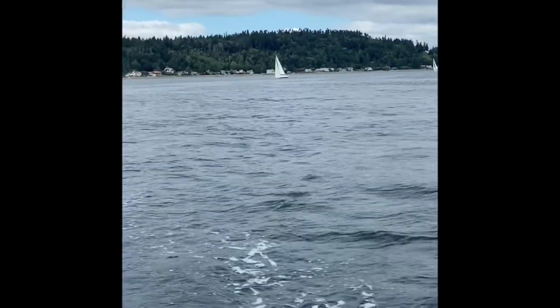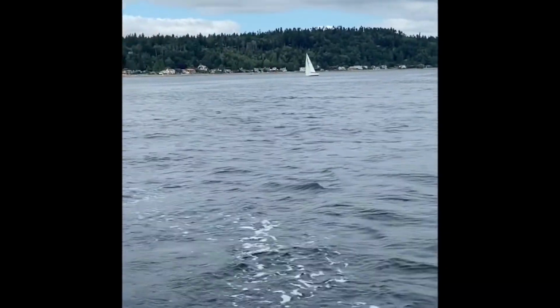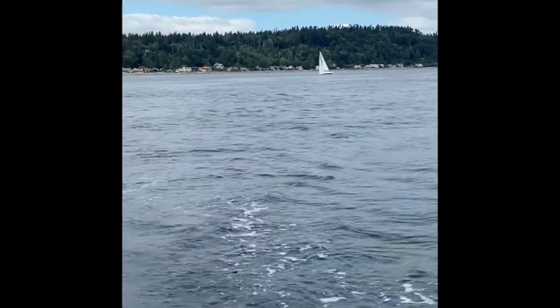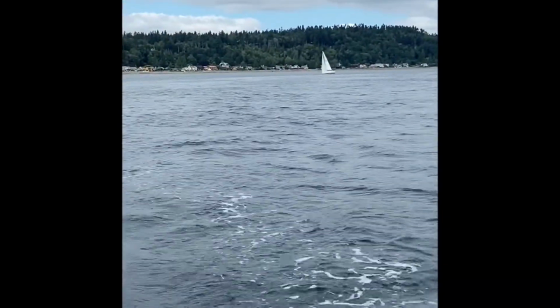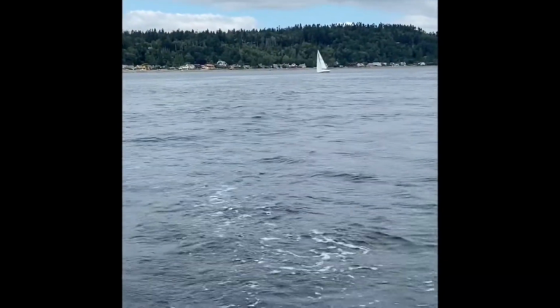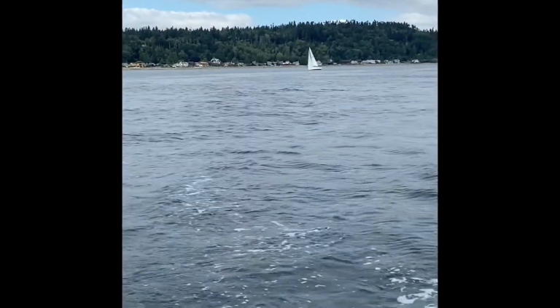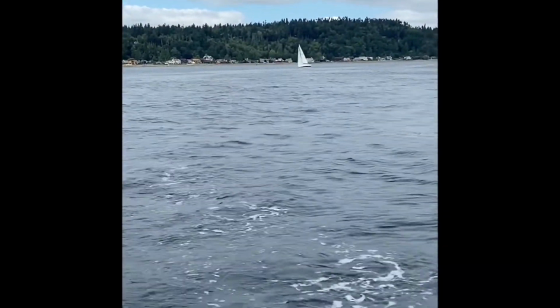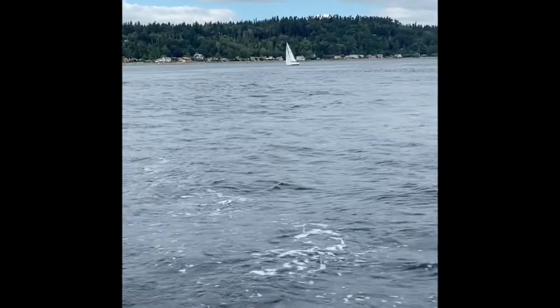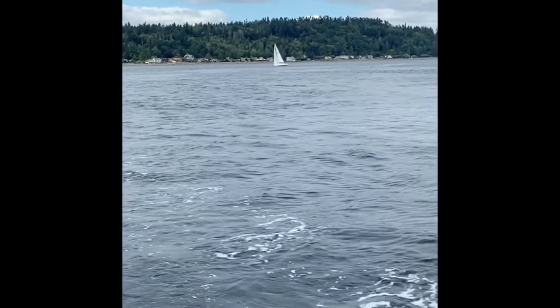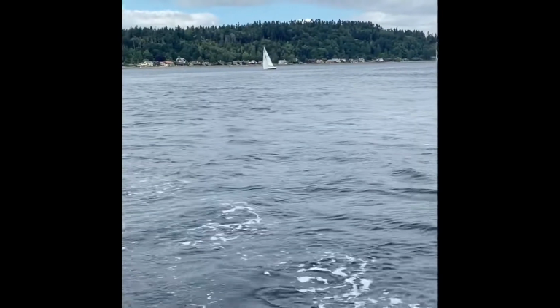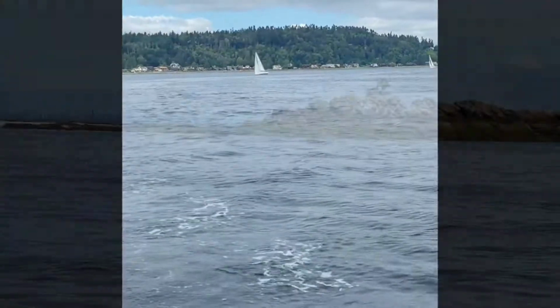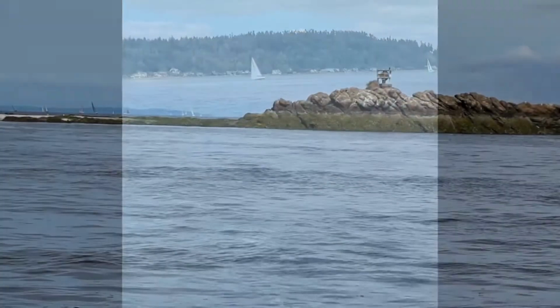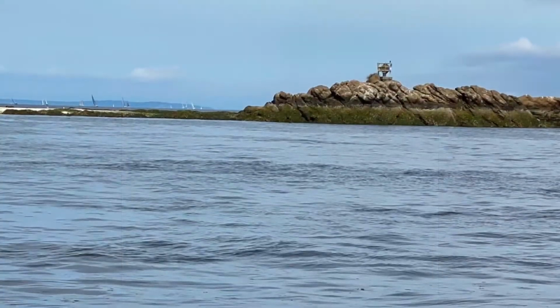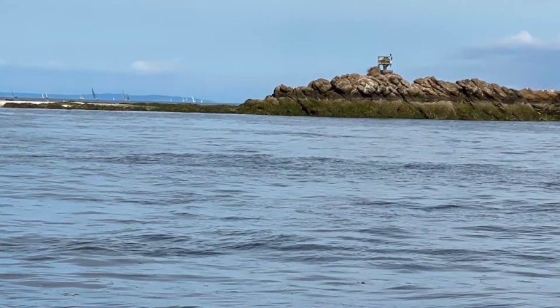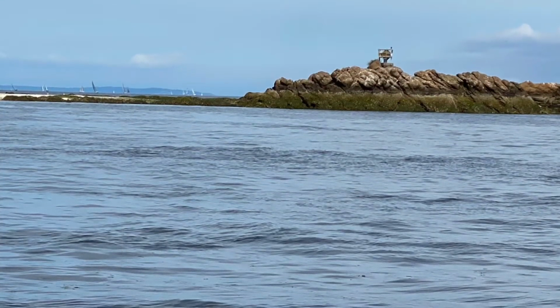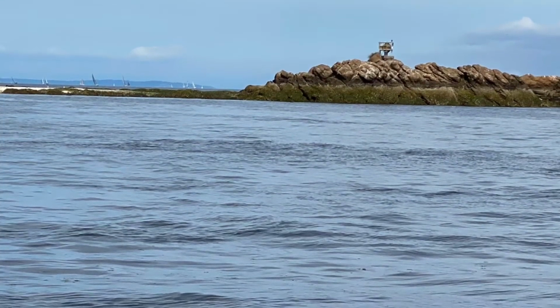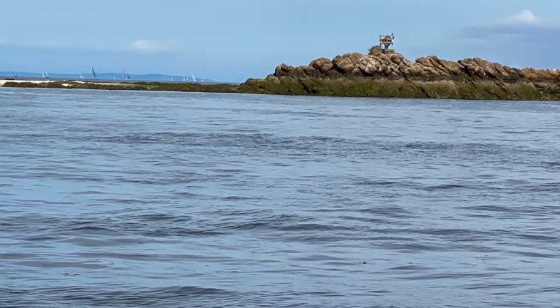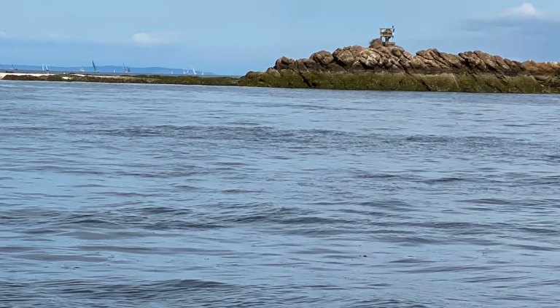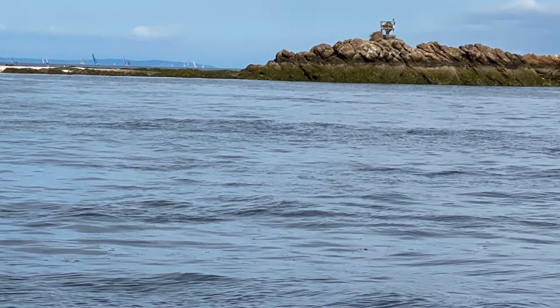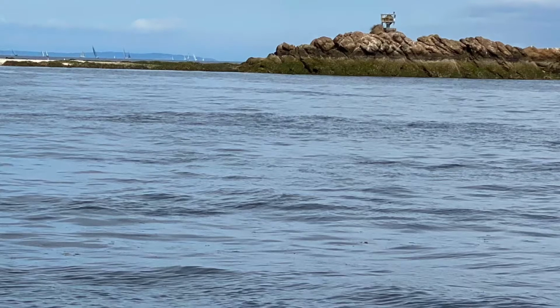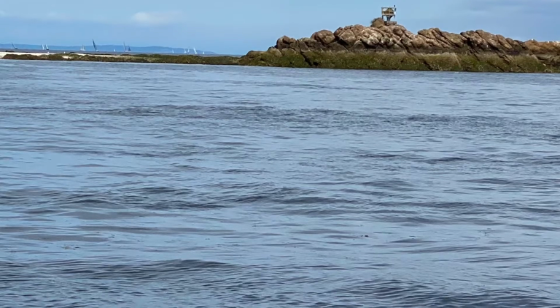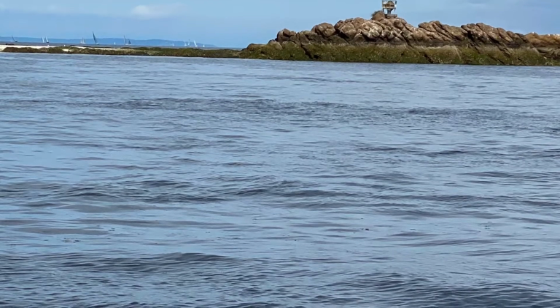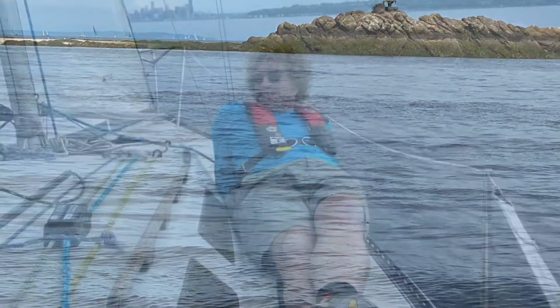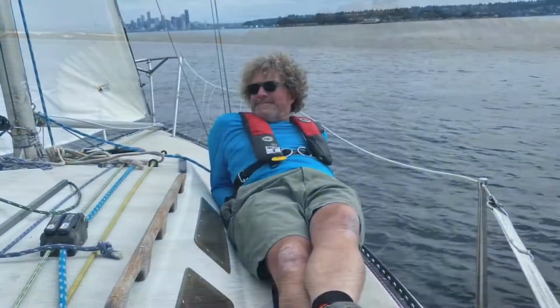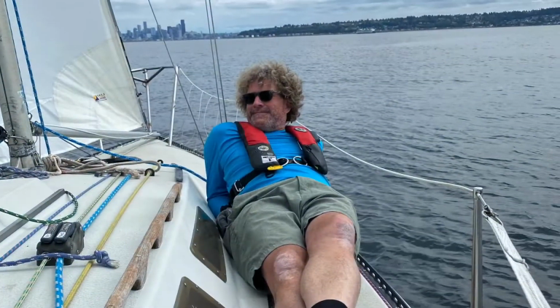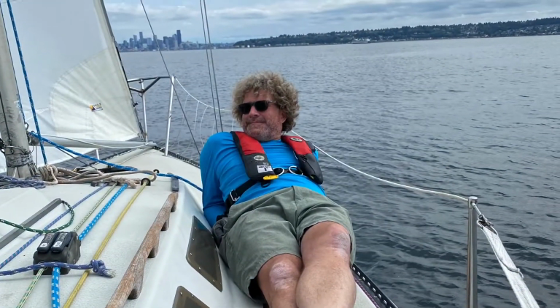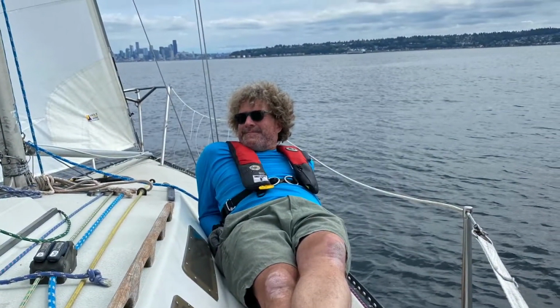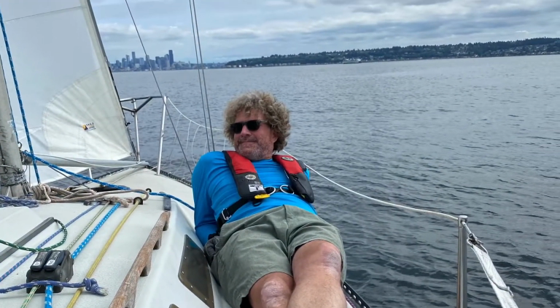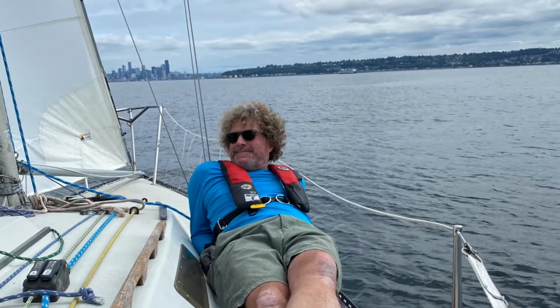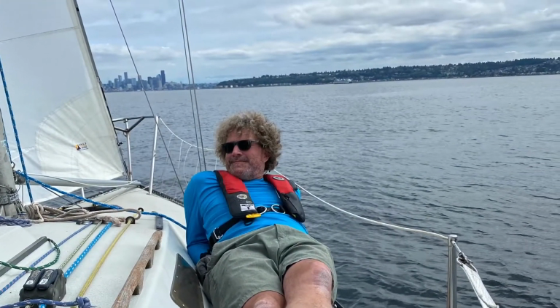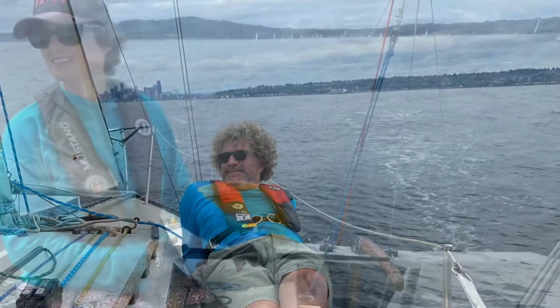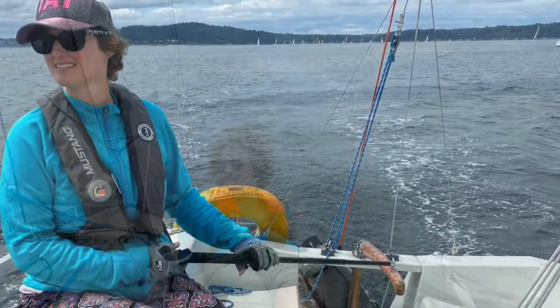As we got closer to the Duwamish Head mark, we crossed some J80s who had decided to go the other way. They gave us props for good driving, which was thrilling for me. And then our competition, the Express 27 Alternate Reality, caught us. Not as thrilling for me.